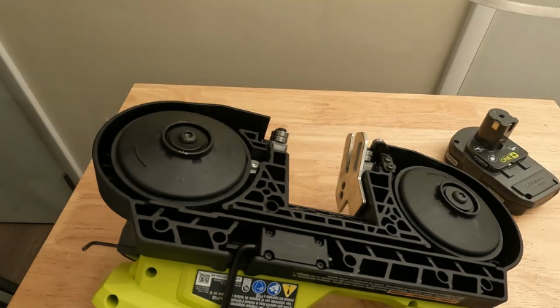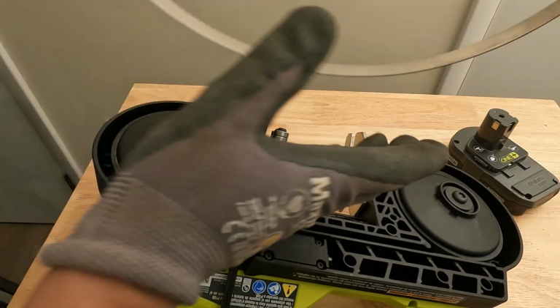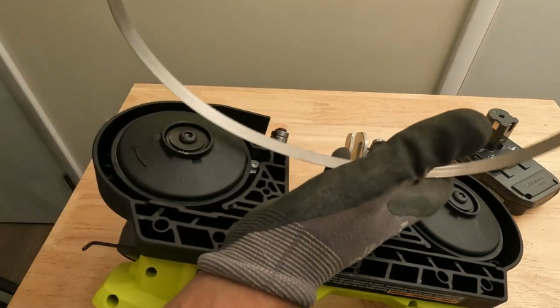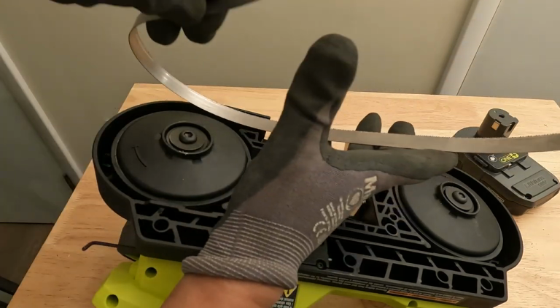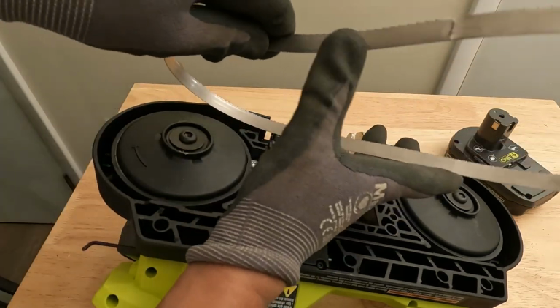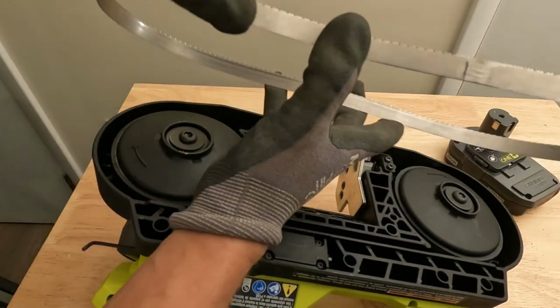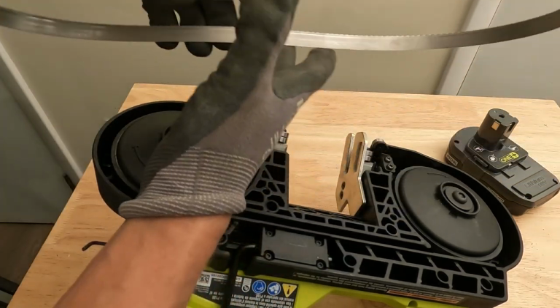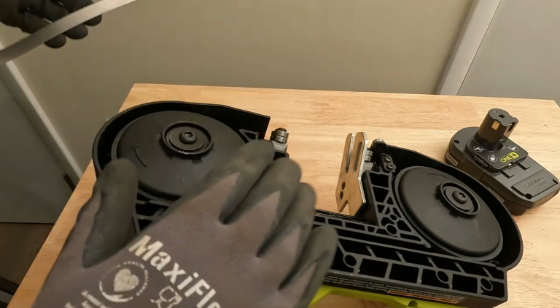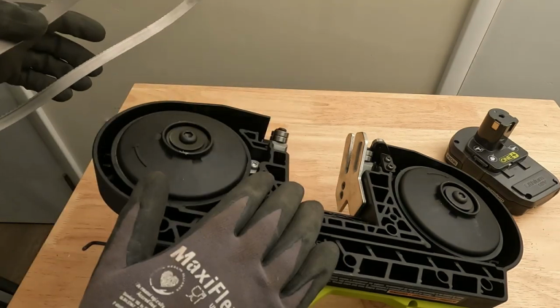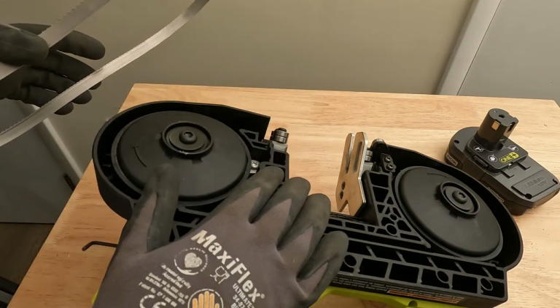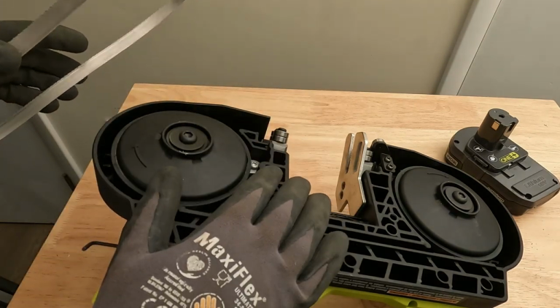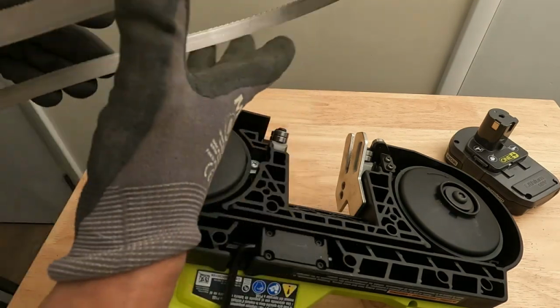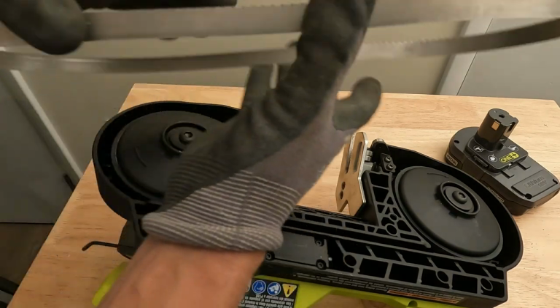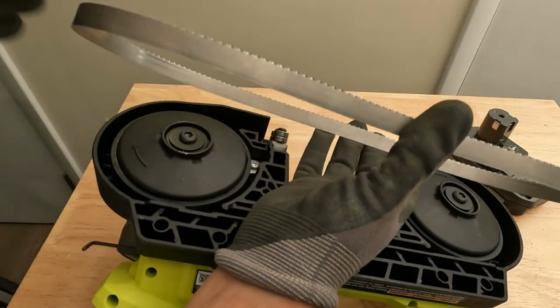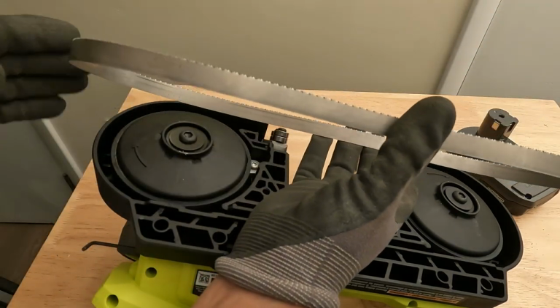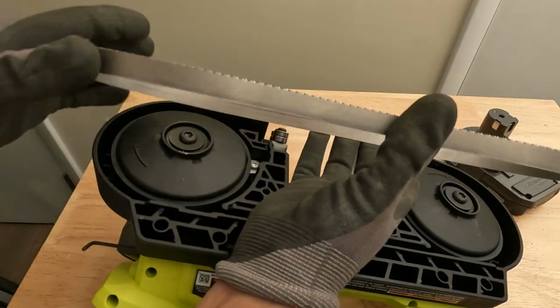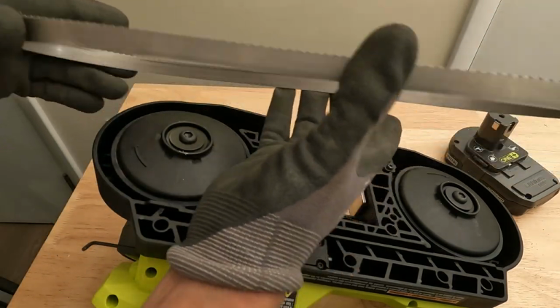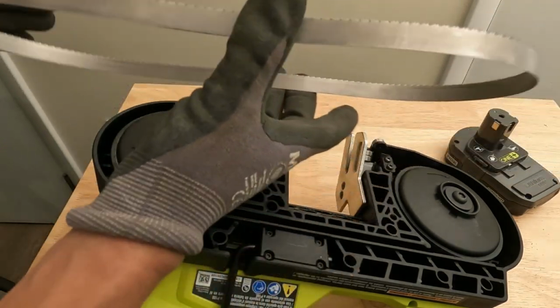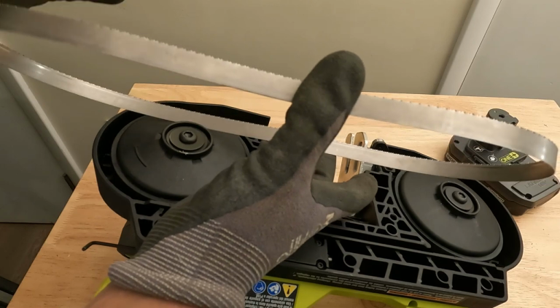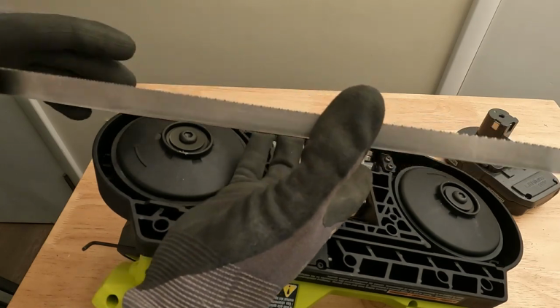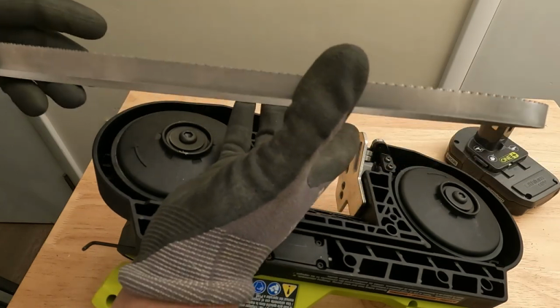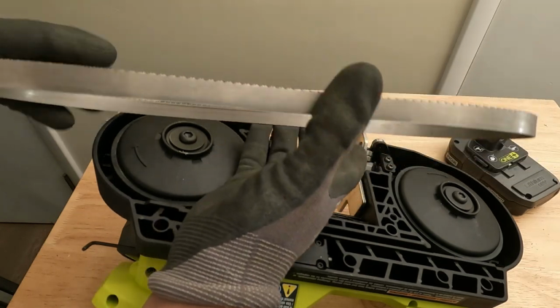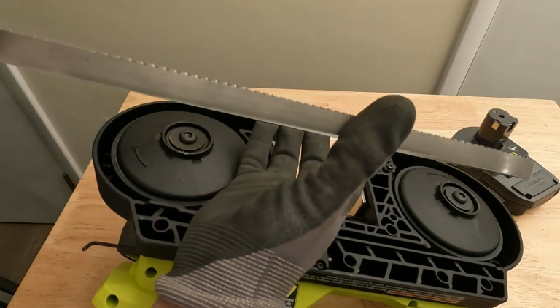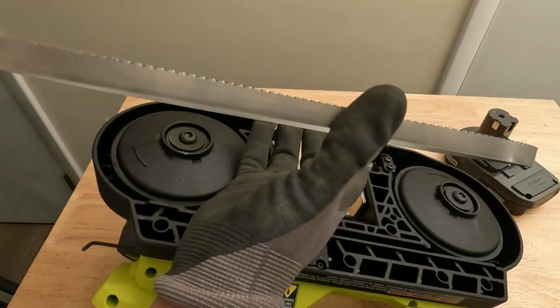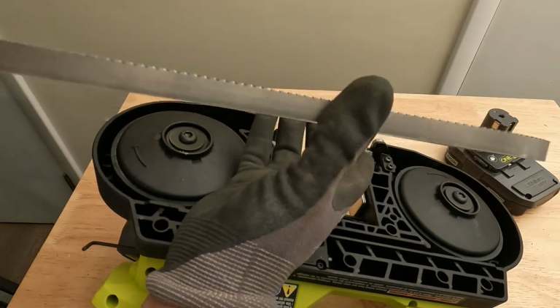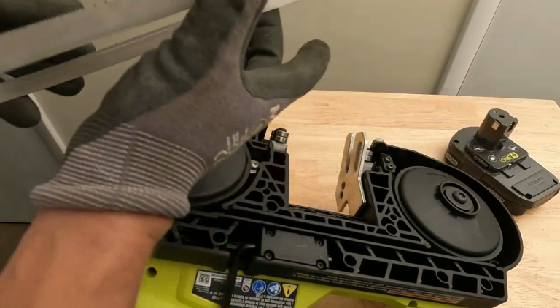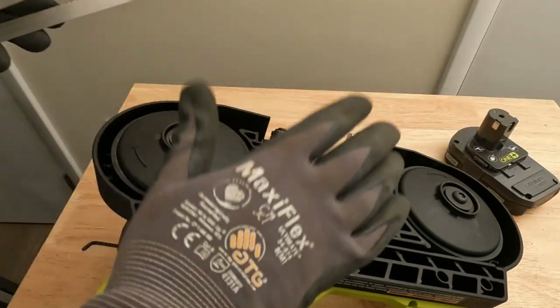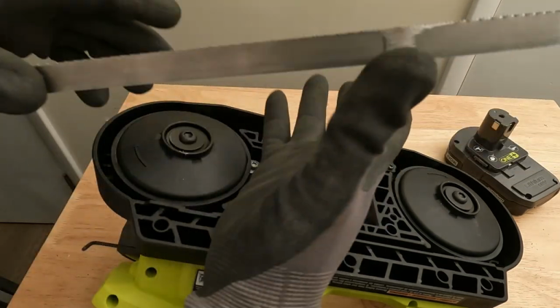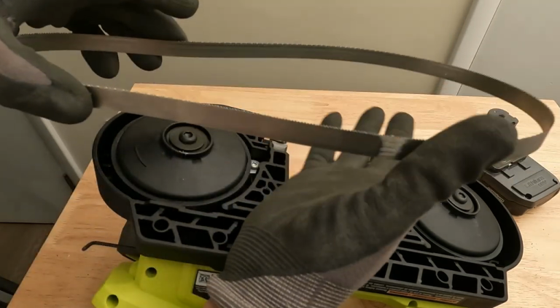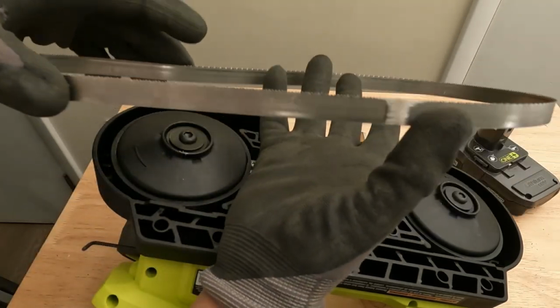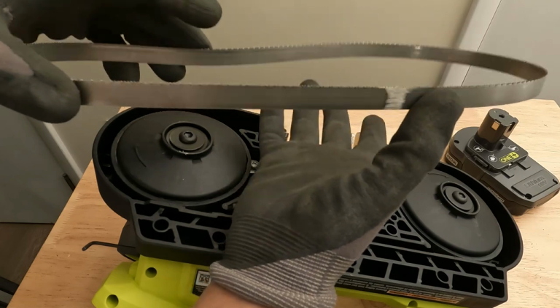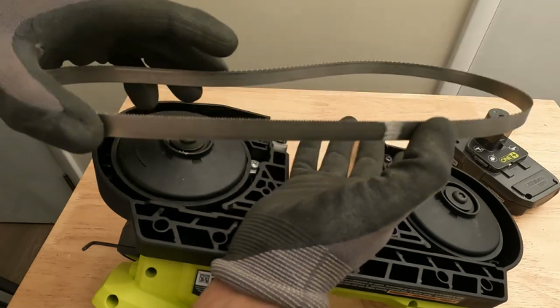Take your new blade — I'll throw a link in the description on where you can buy this bandsaw and also where you can buy replacement blades for it. Just check the link in the description and it'll take you right to where you can buy the tool and the blades.